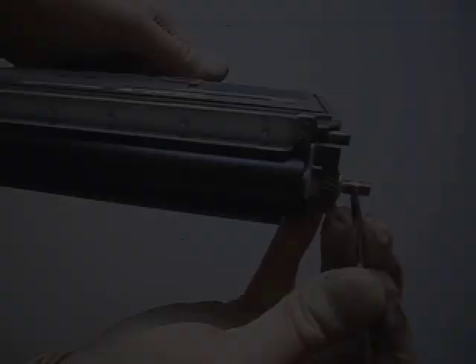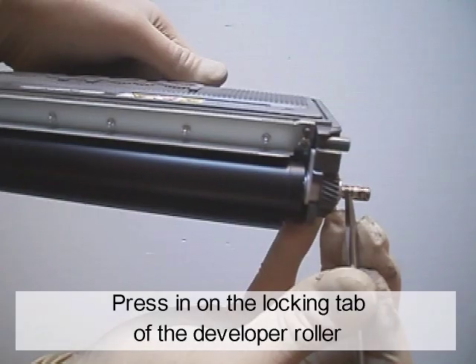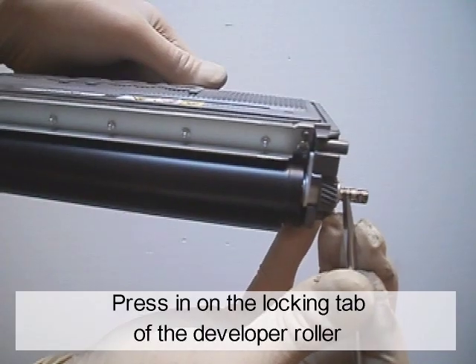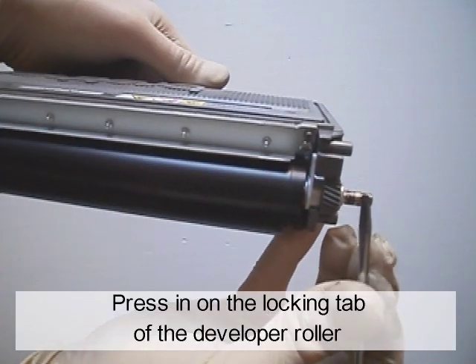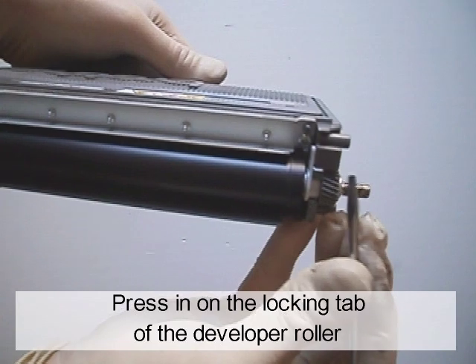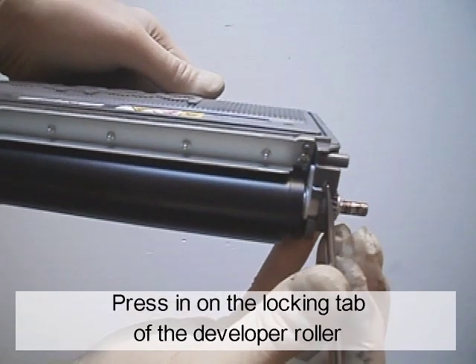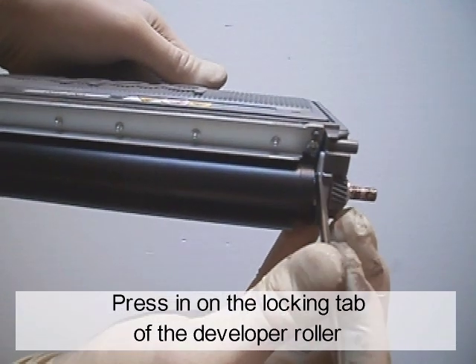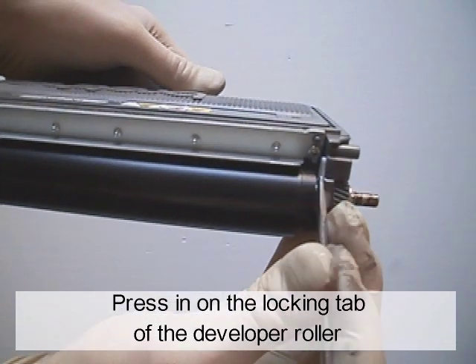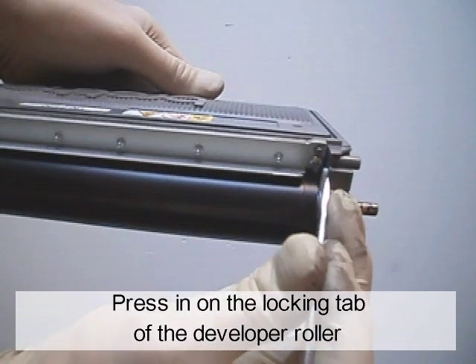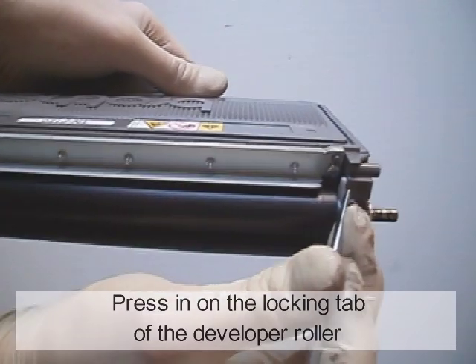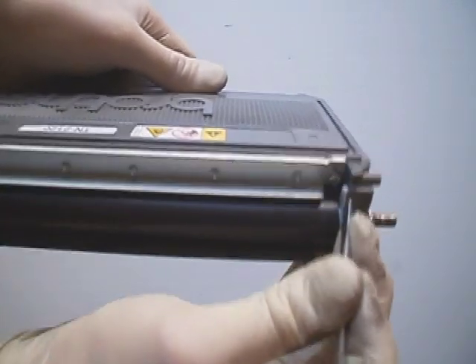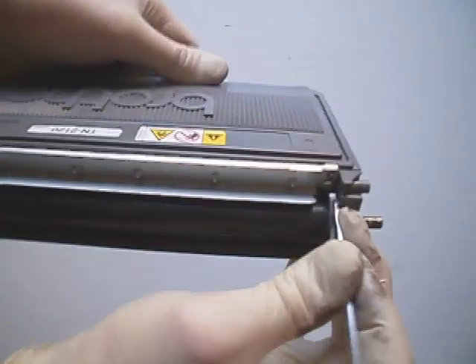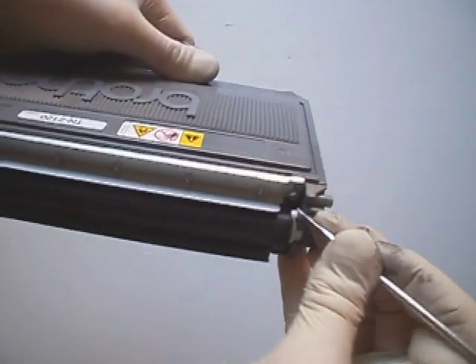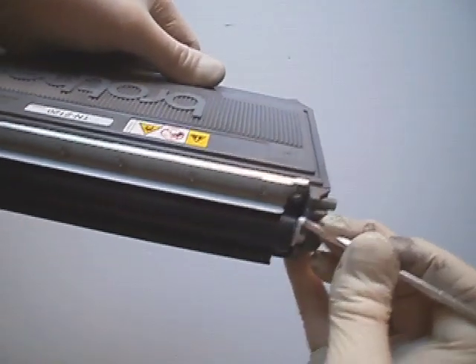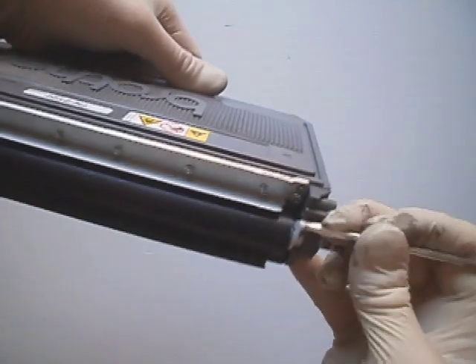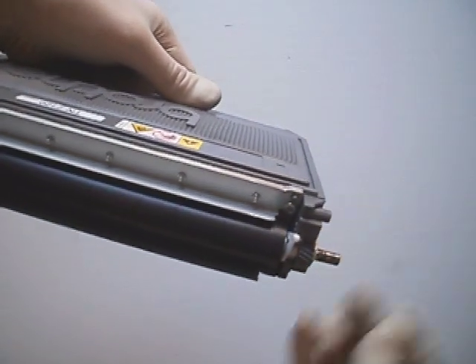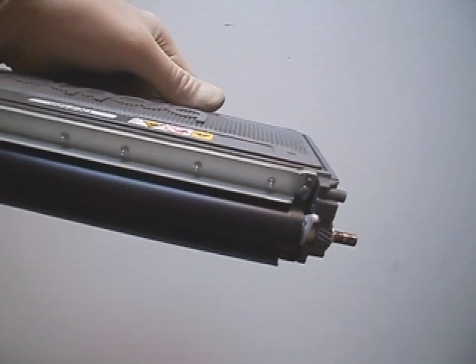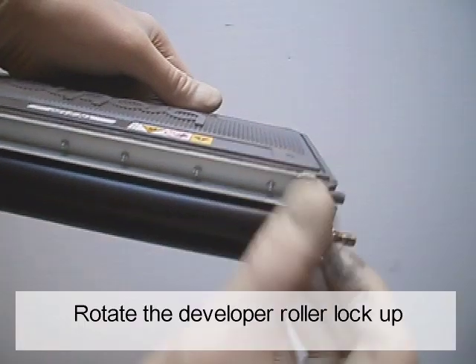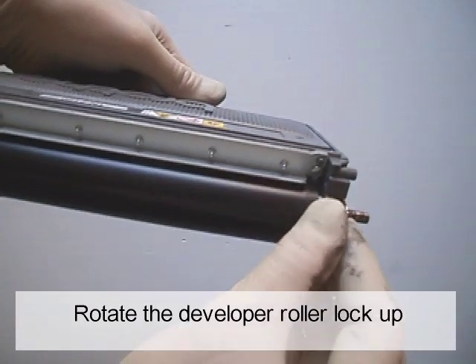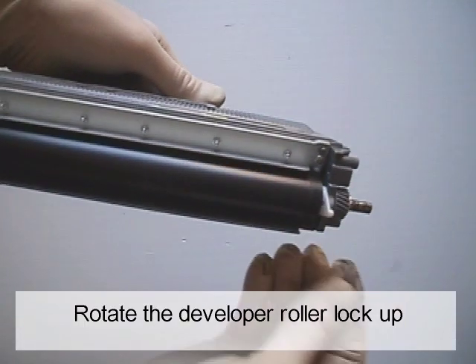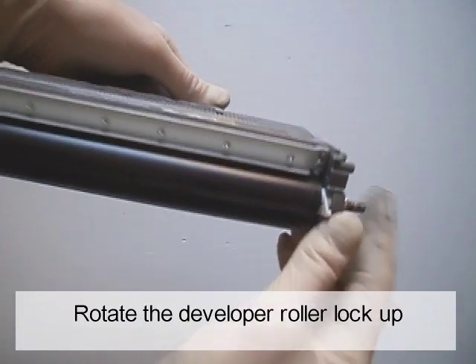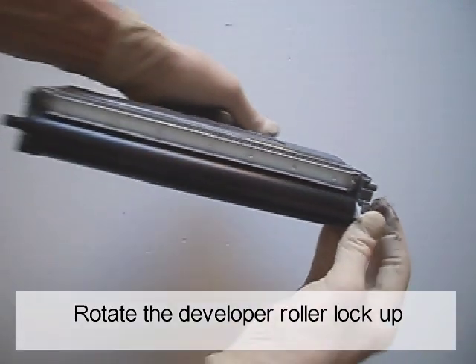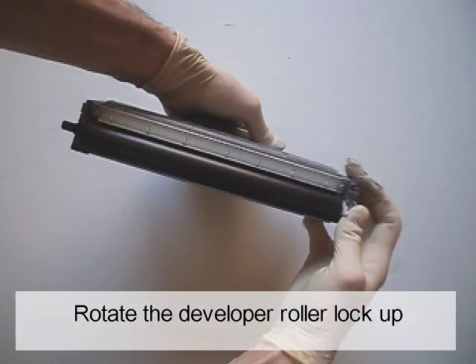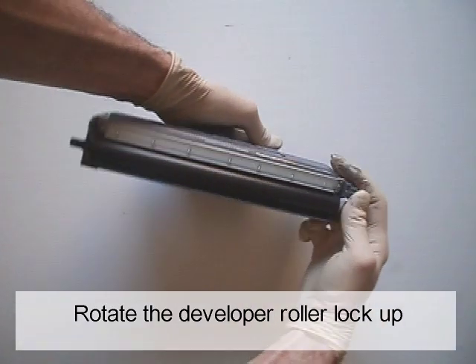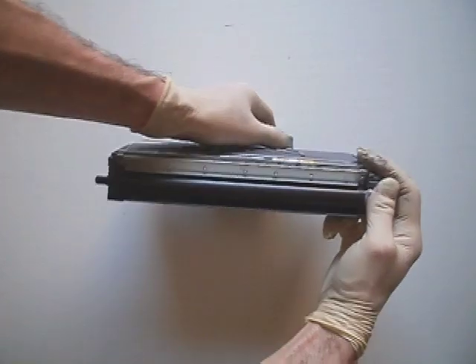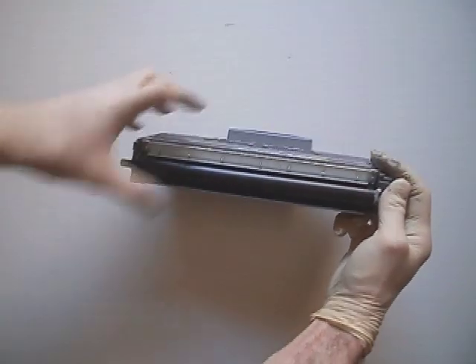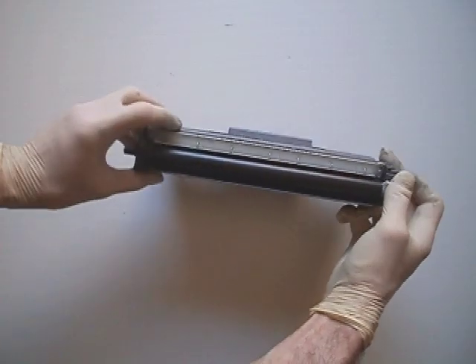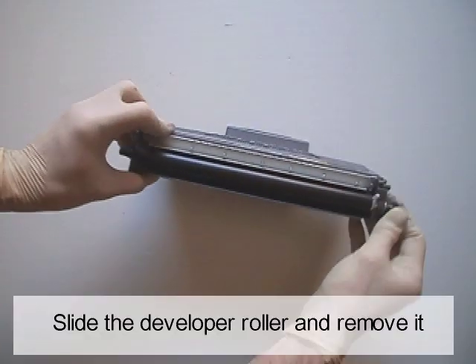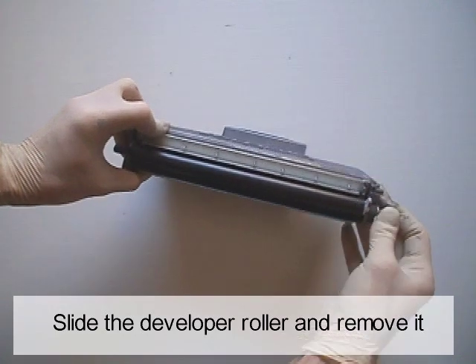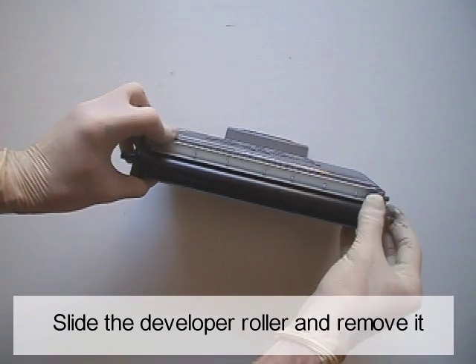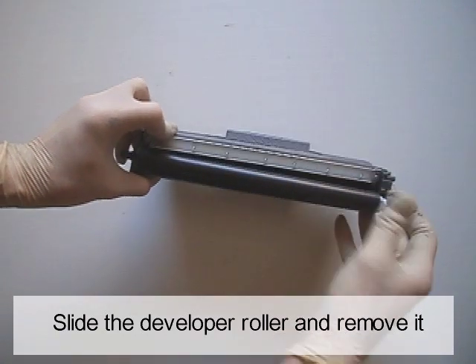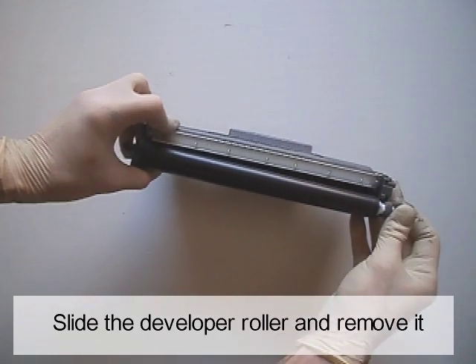Press on the locking tag of the developer roller. Rotate the developer roller lockup. Slide the developer roller and remove it.